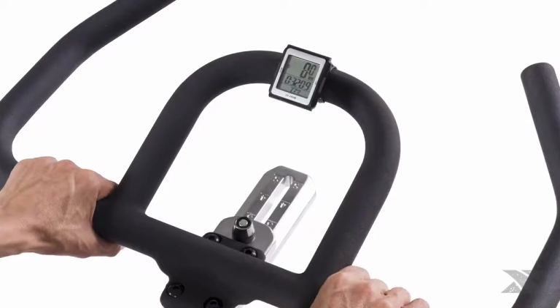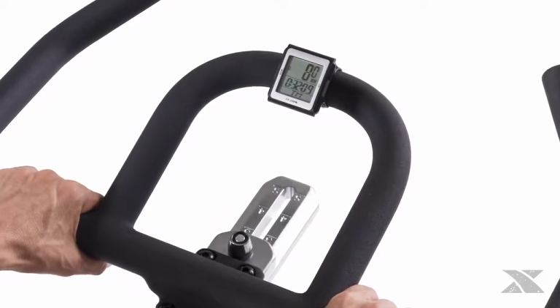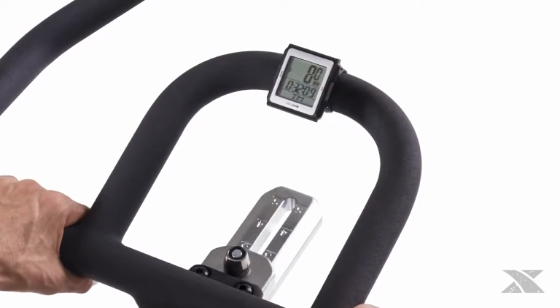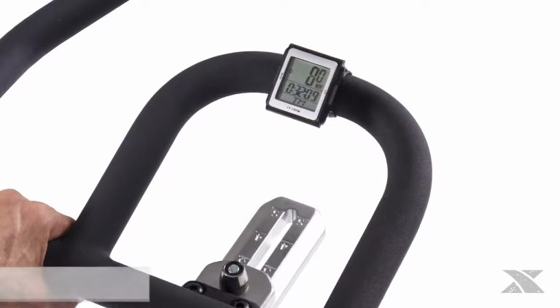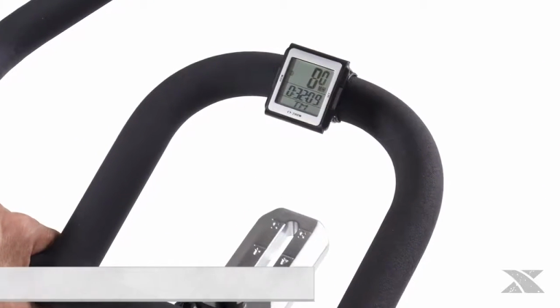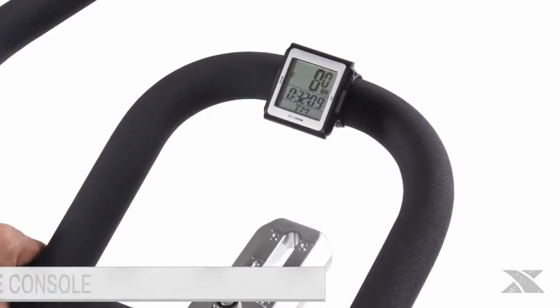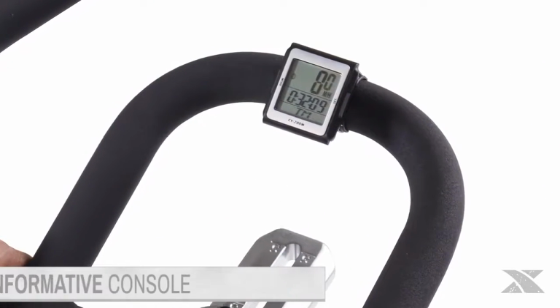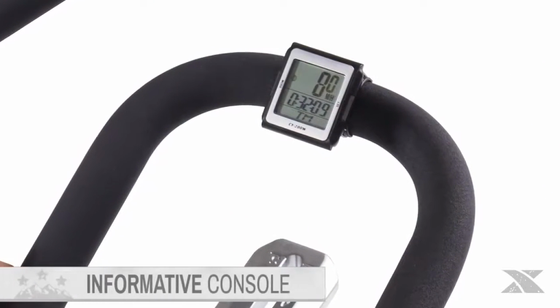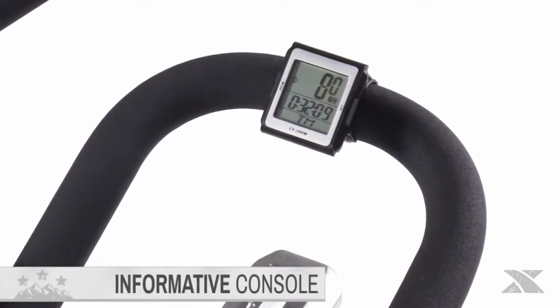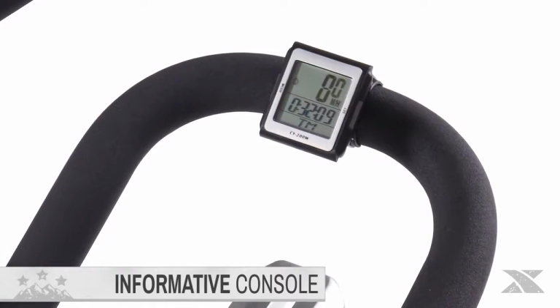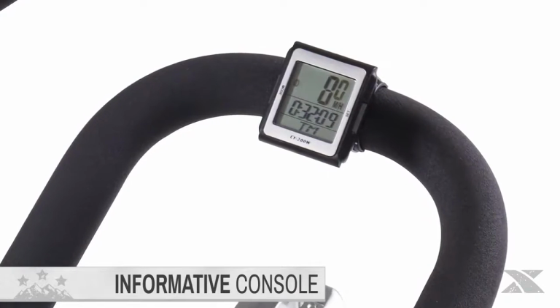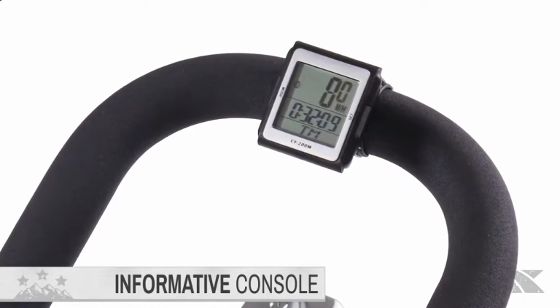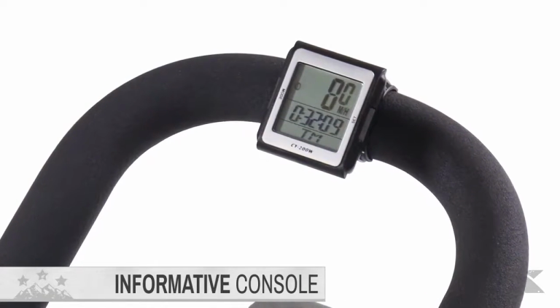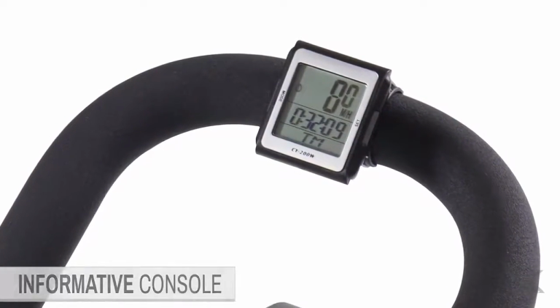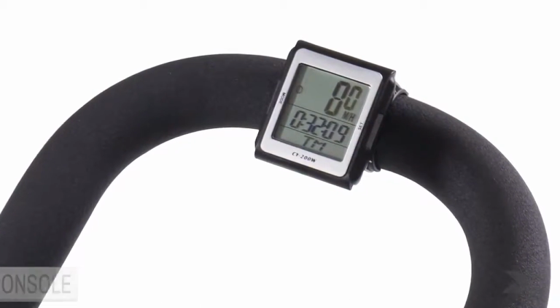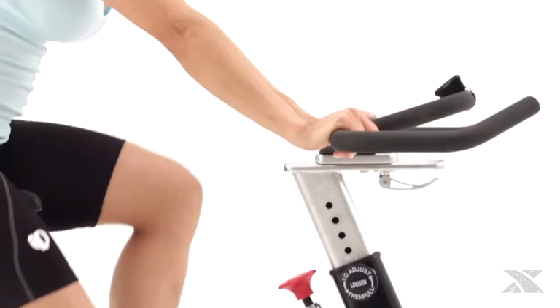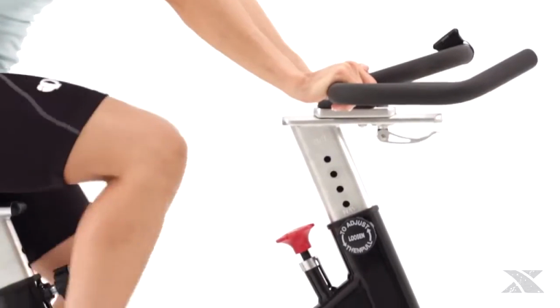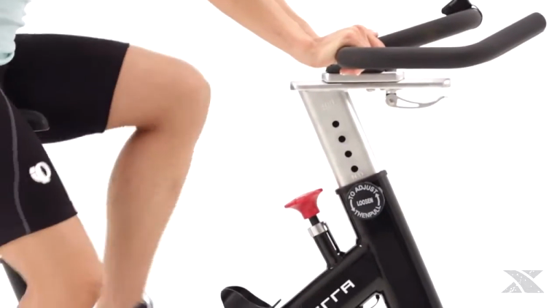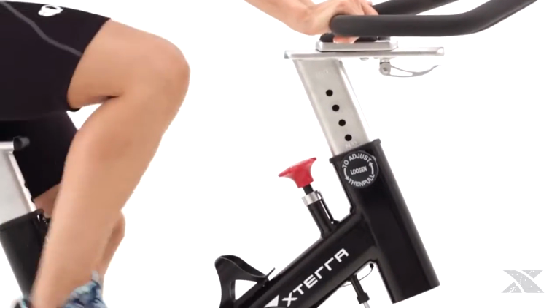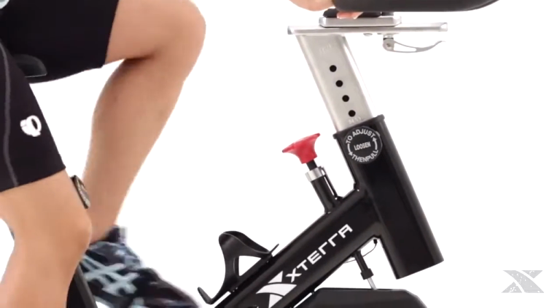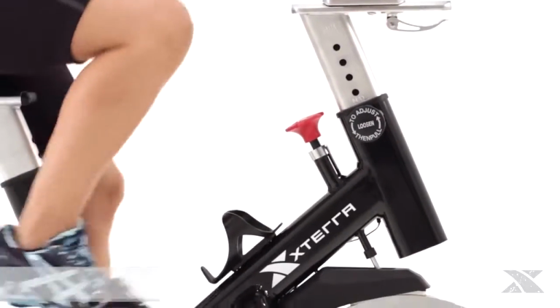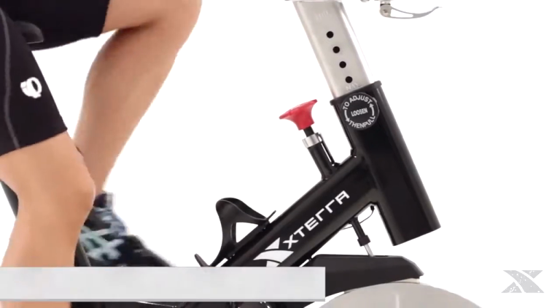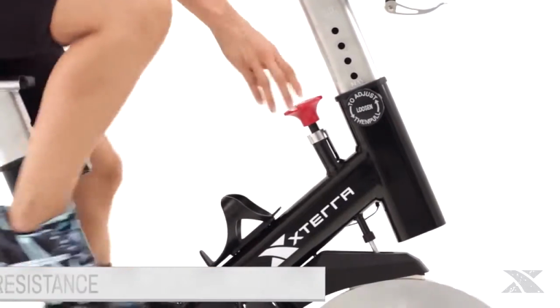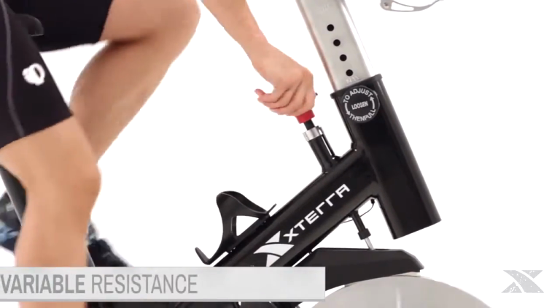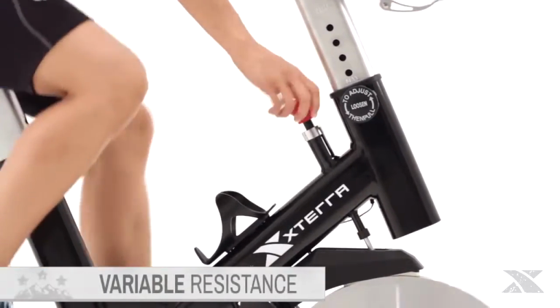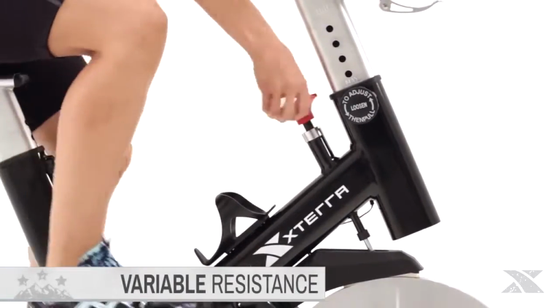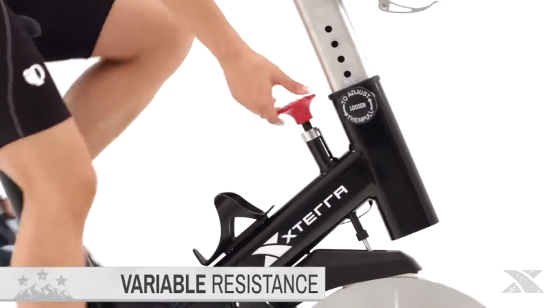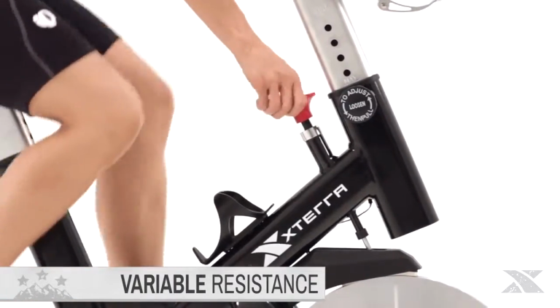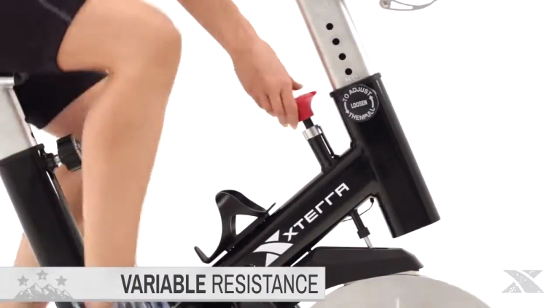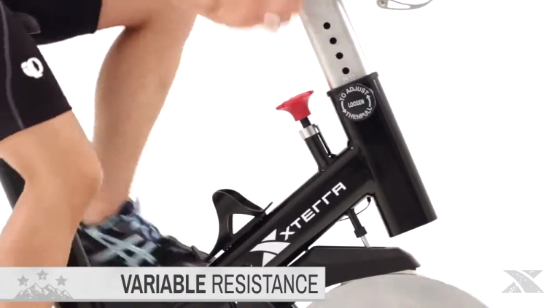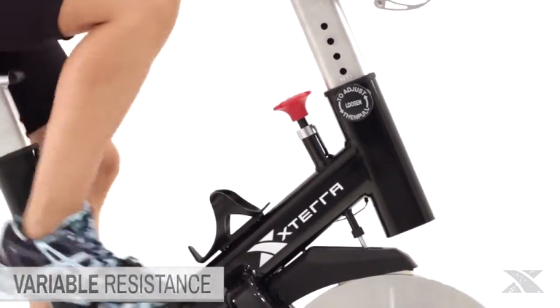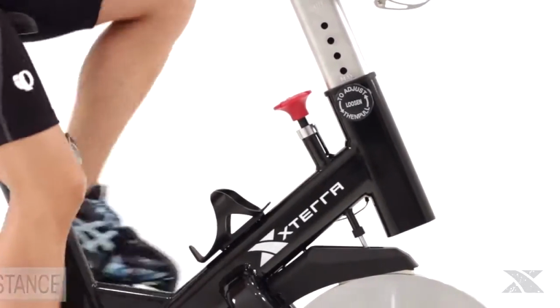We've equipped the MB500 with an LCD screen that displays an array of information essential to maximizing your workout. Your workout can easily be tailored to your needs via the variable resistance knob — with a twist of a wrist, you can take your workout to the next level.